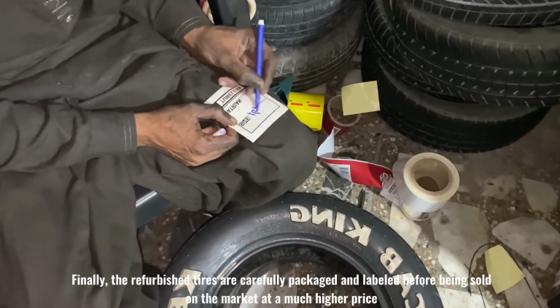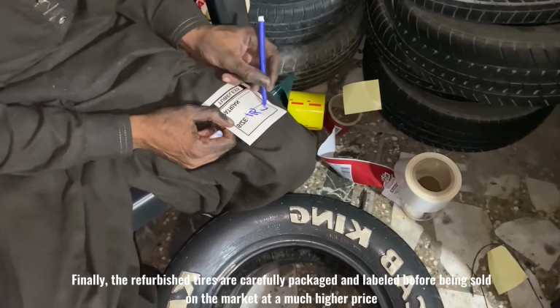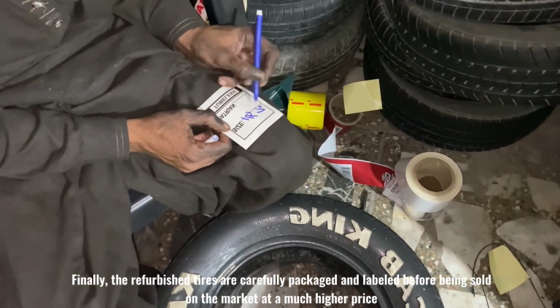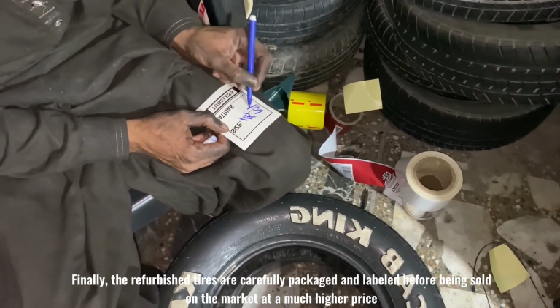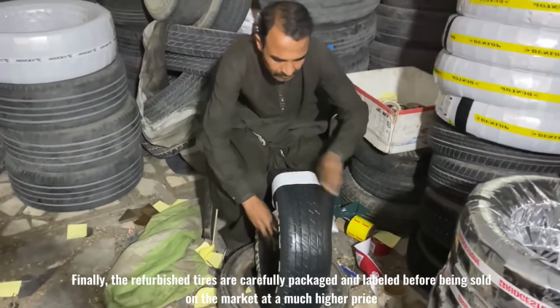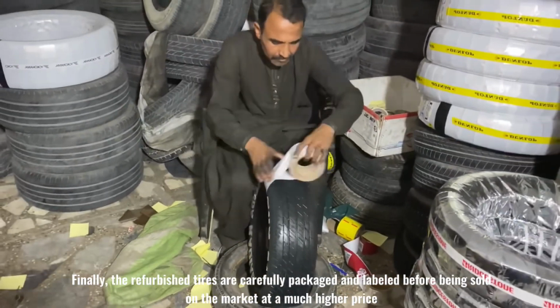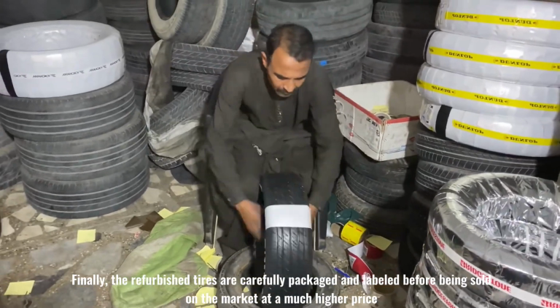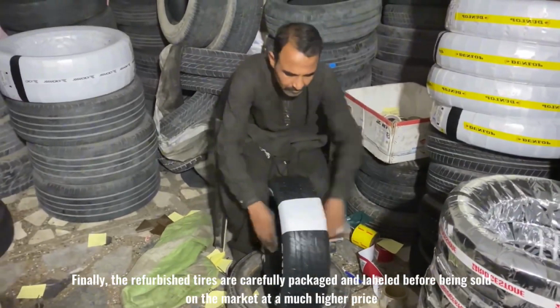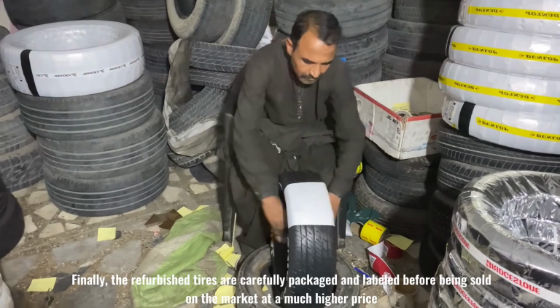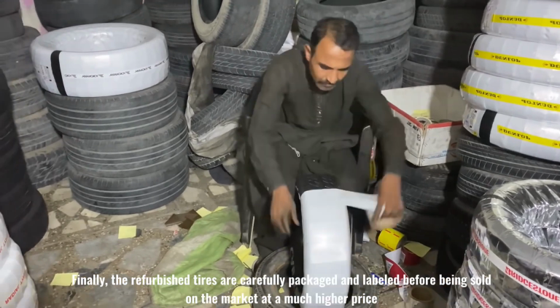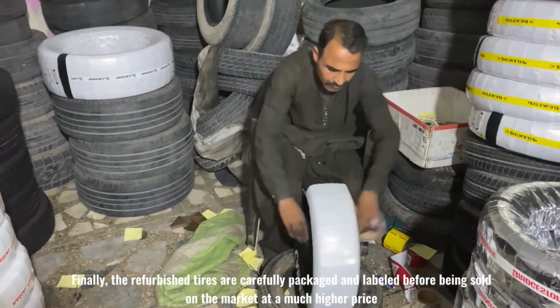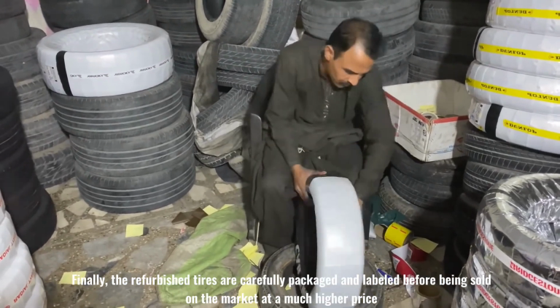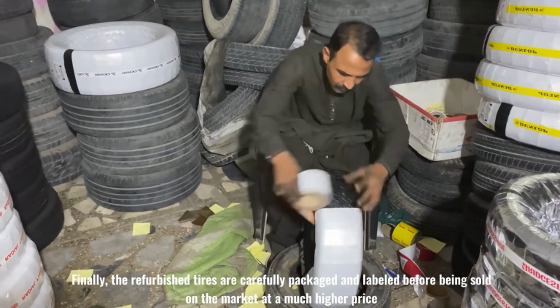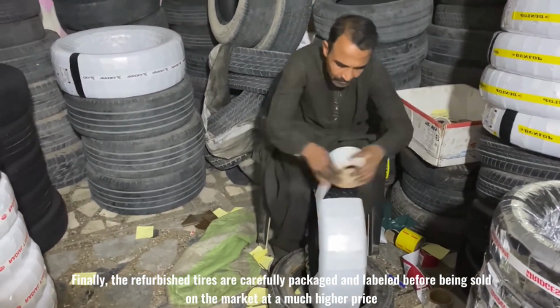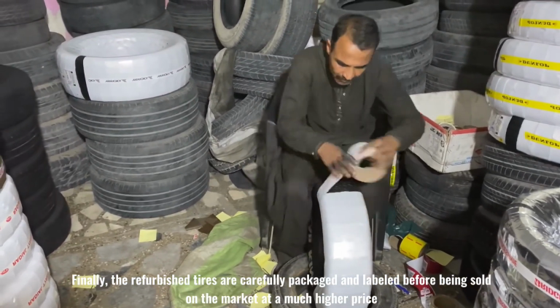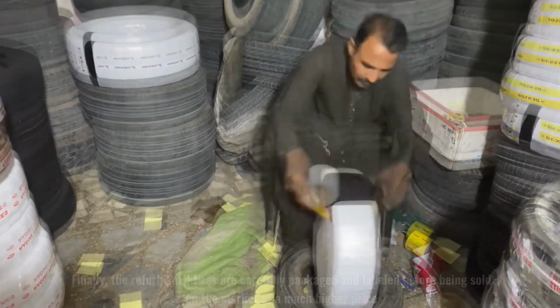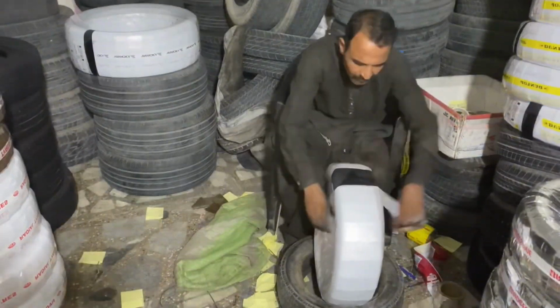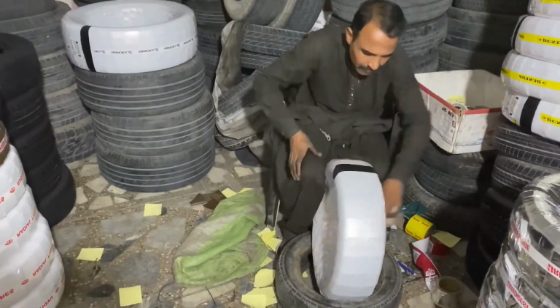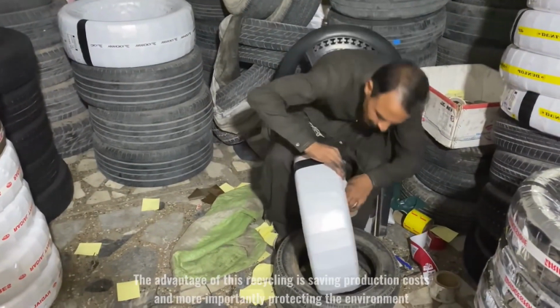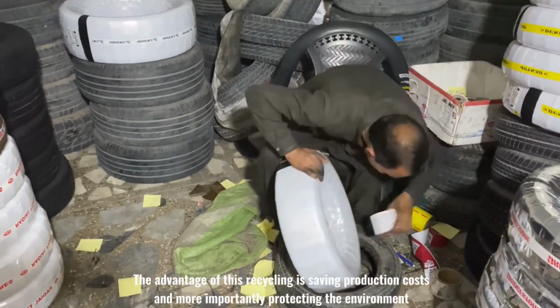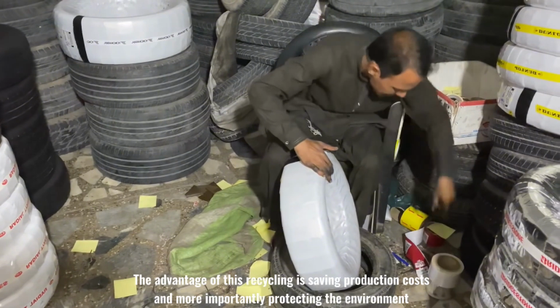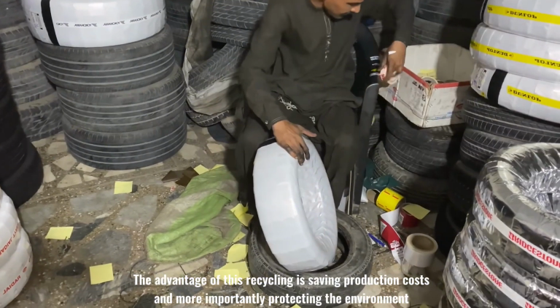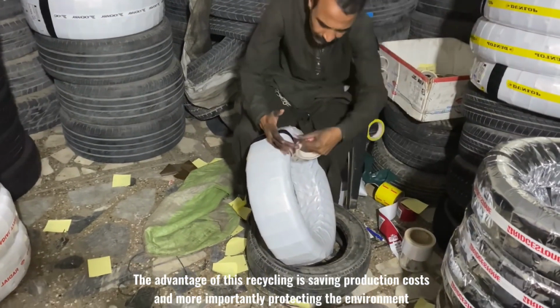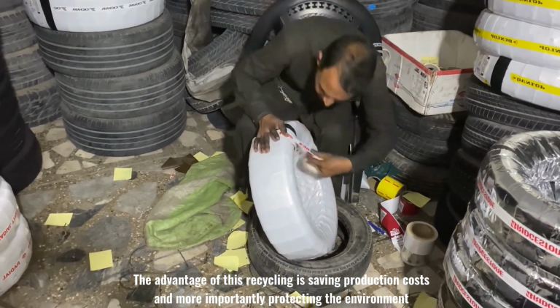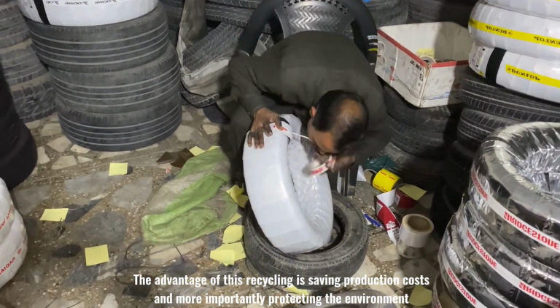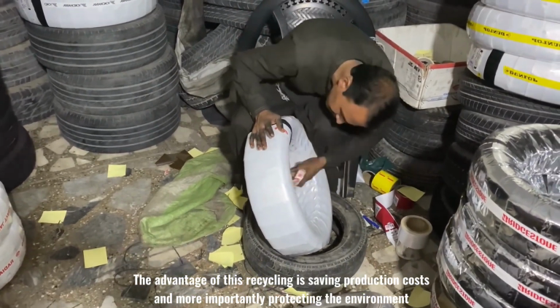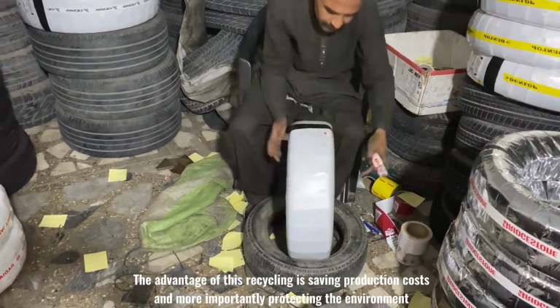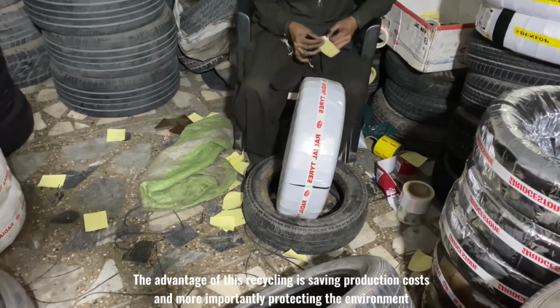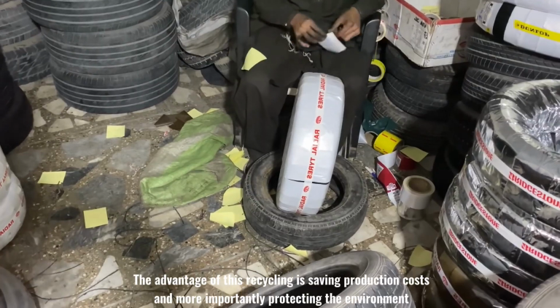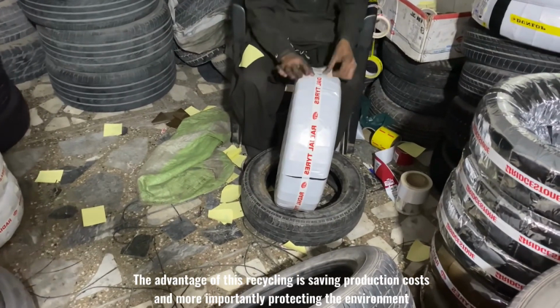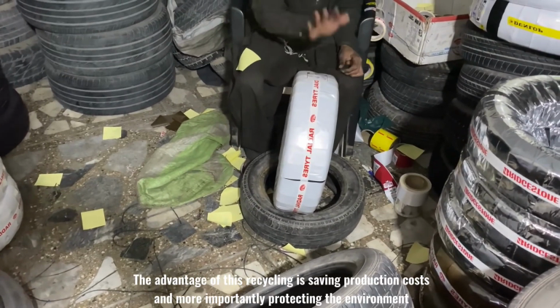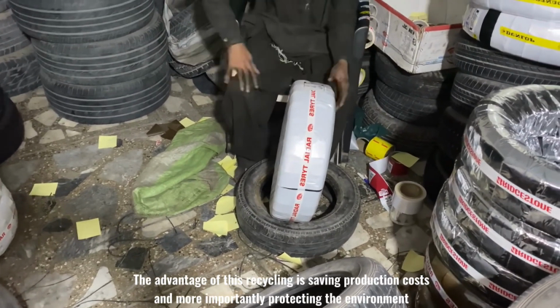Finally, the refurbished tires are carefully packaged and labeled before being sold on the market at a much higher price. The advantage of this recycling is saving production costs and, more importantly, protecting the environment.